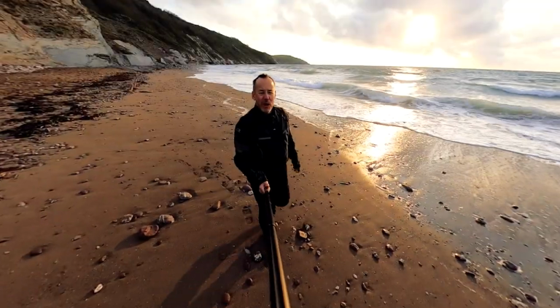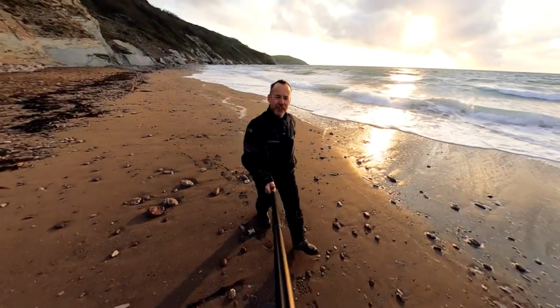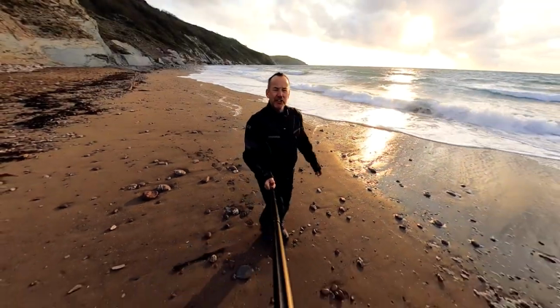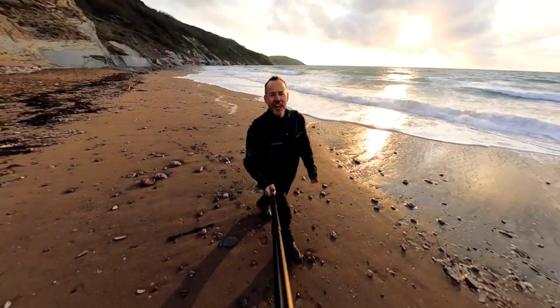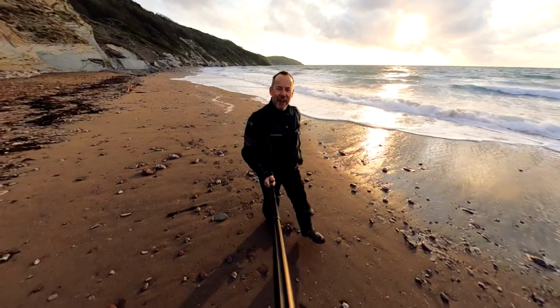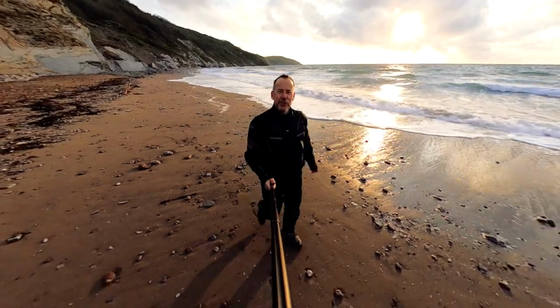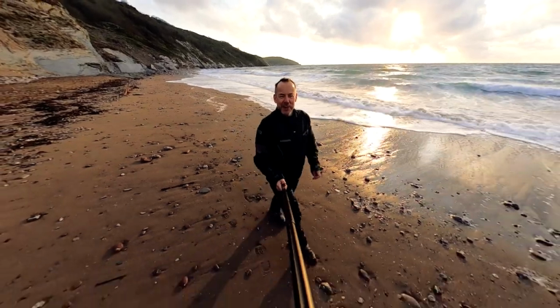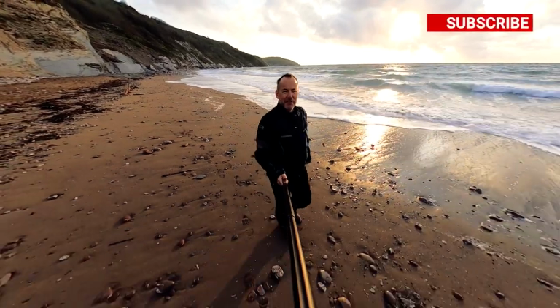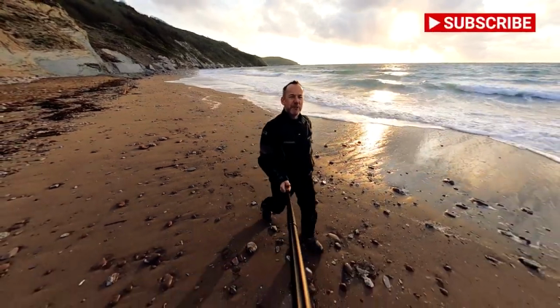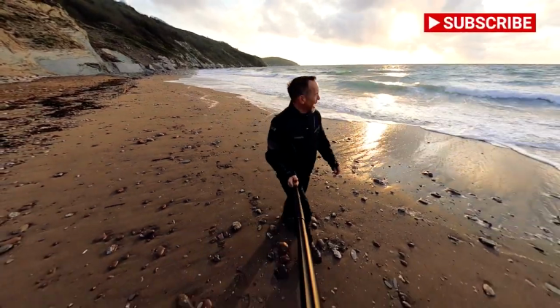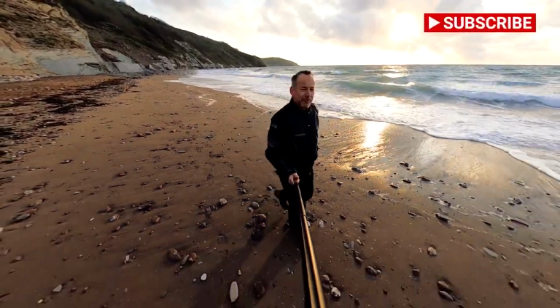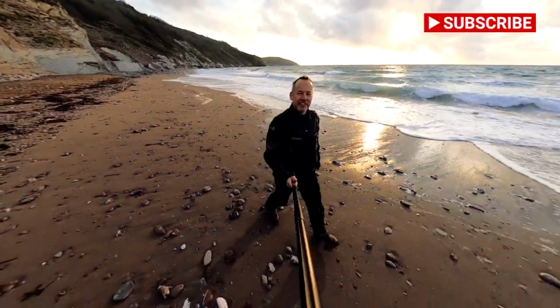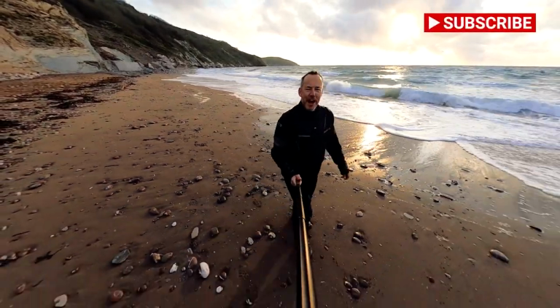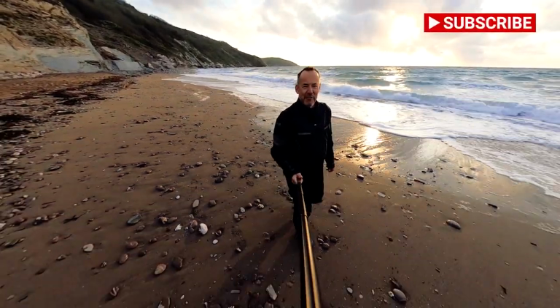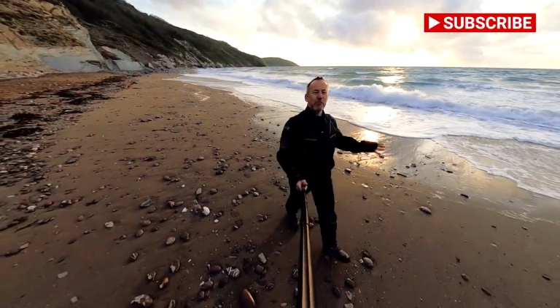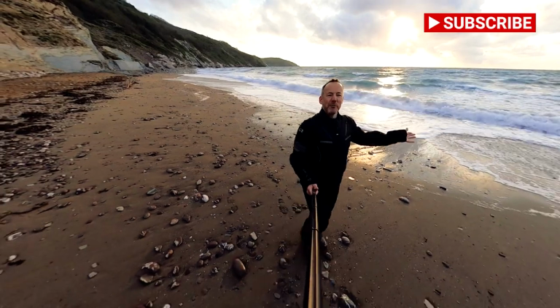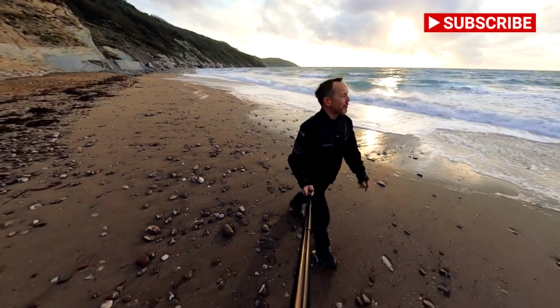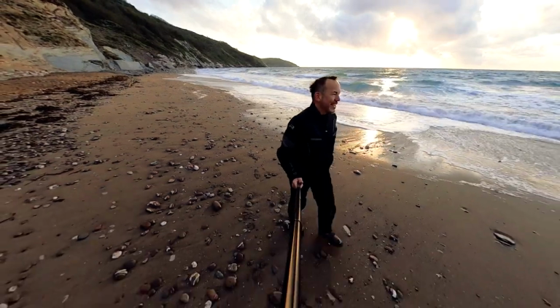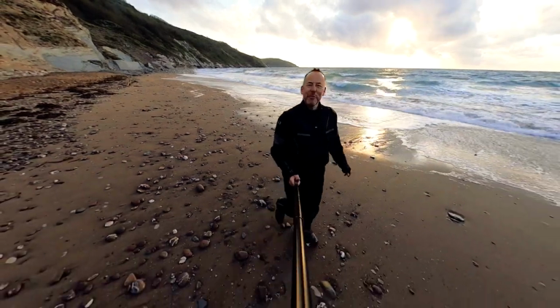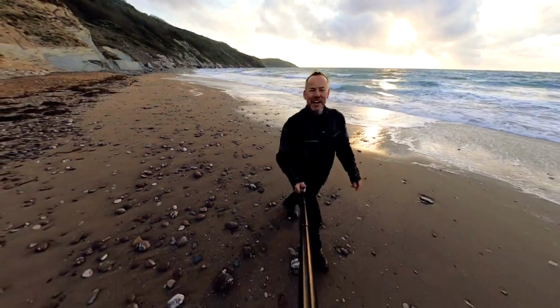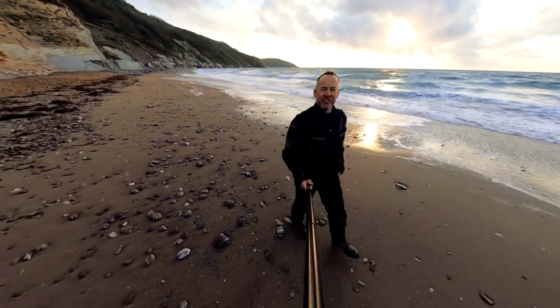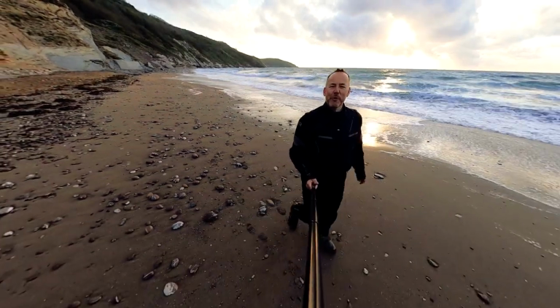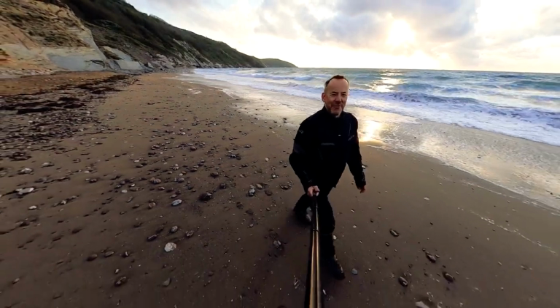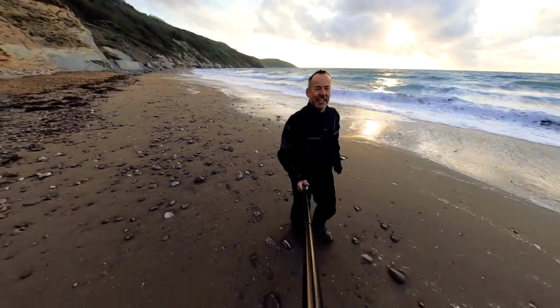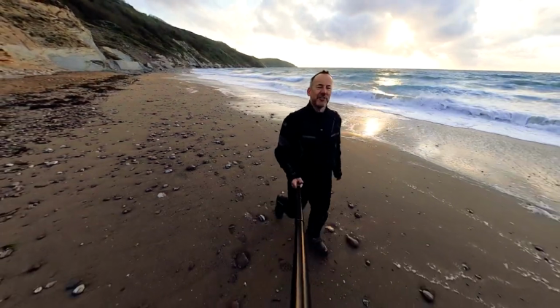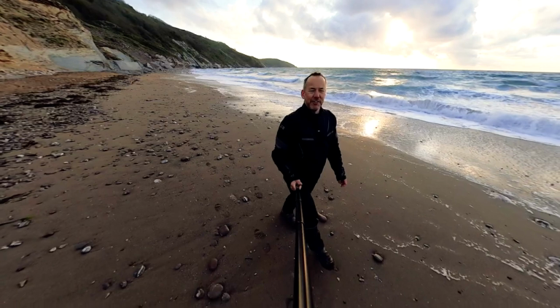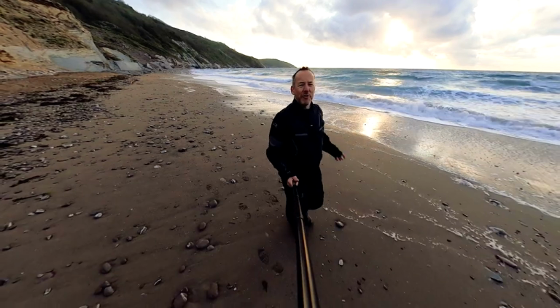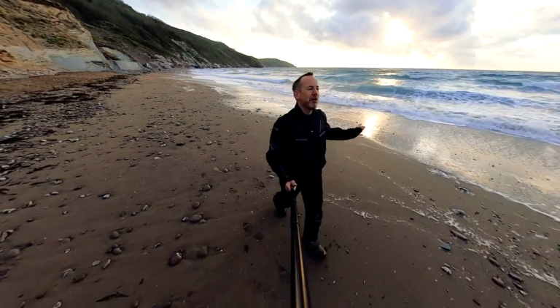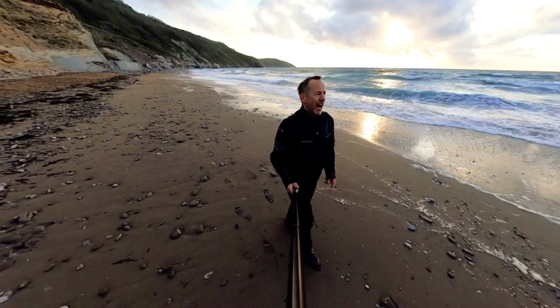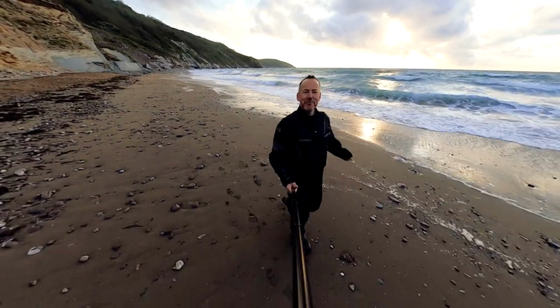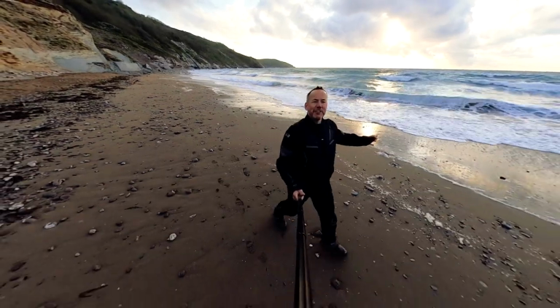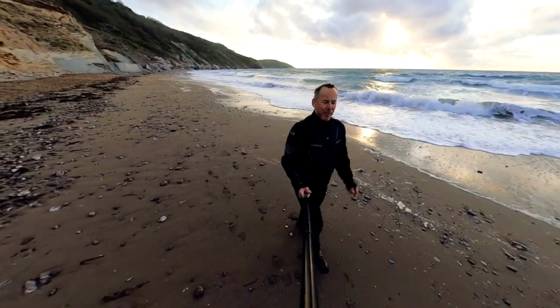Welcome back to the channel. Thanks for watching. I'm down at my favourite beach. It's about 6am and I feel like I've got the world to myself. This is about mini adventures where we live and it's just stunning. I don't know other people and this is my beach at the moment.